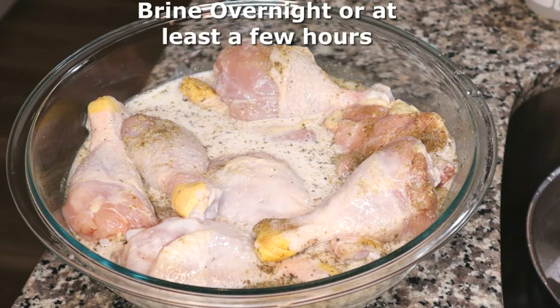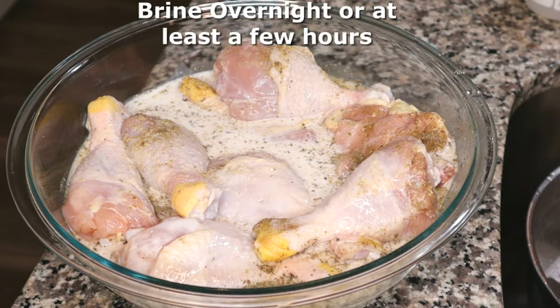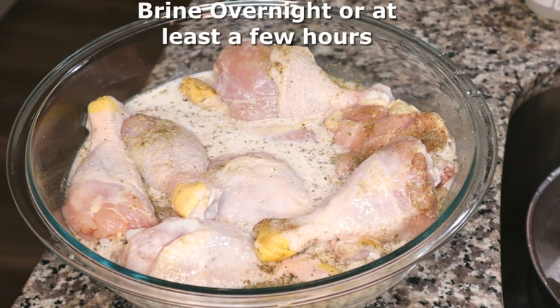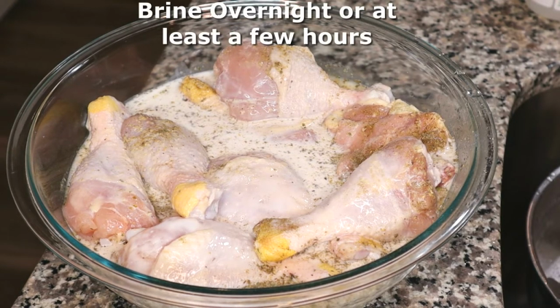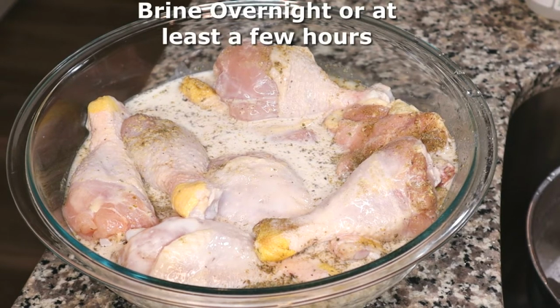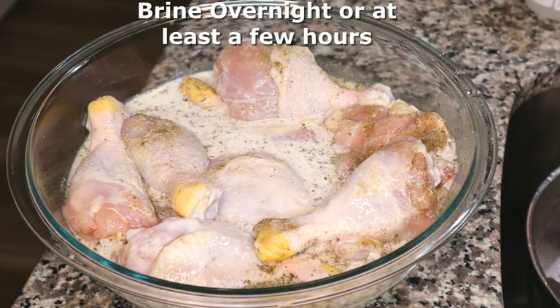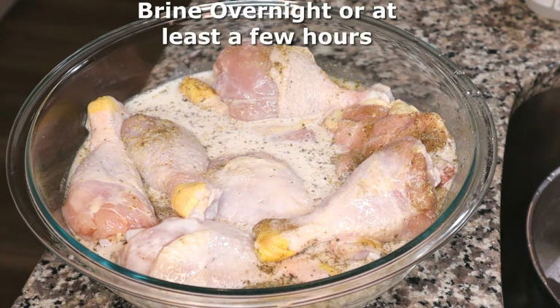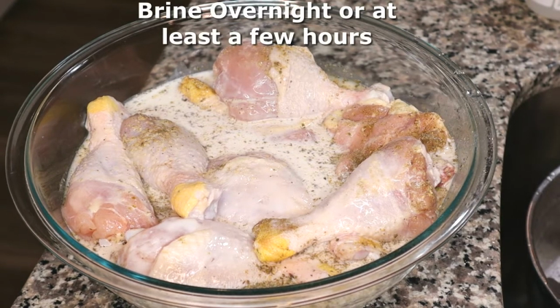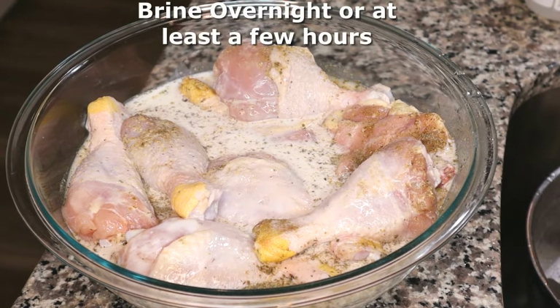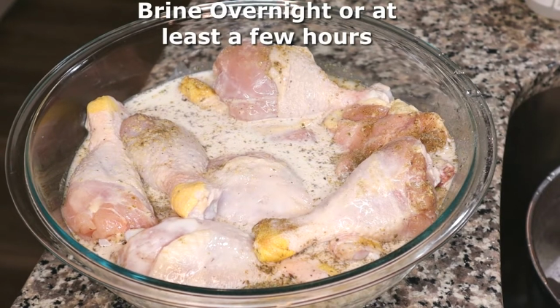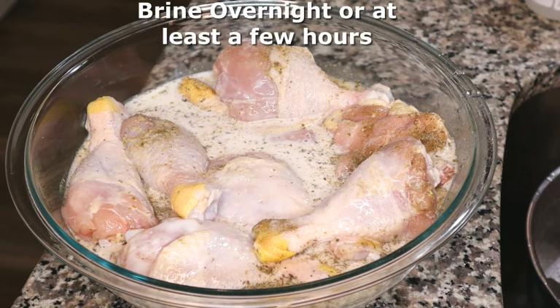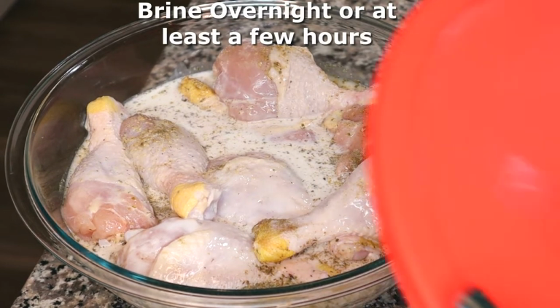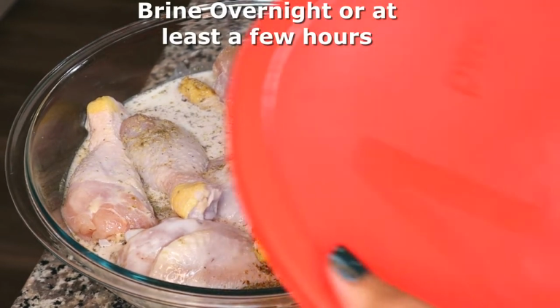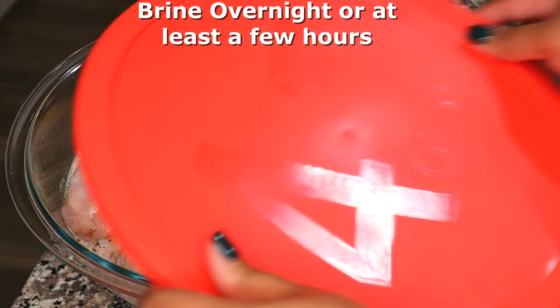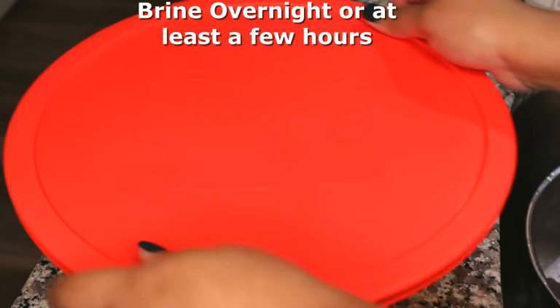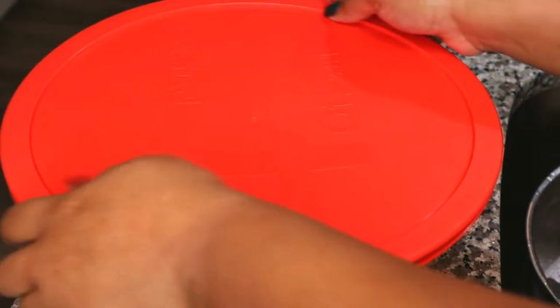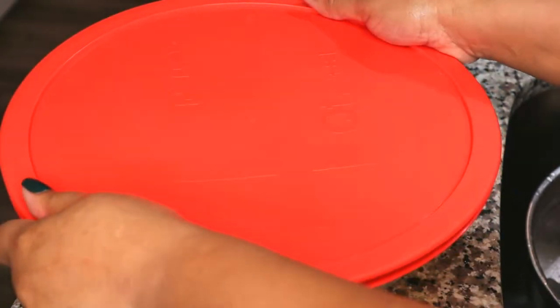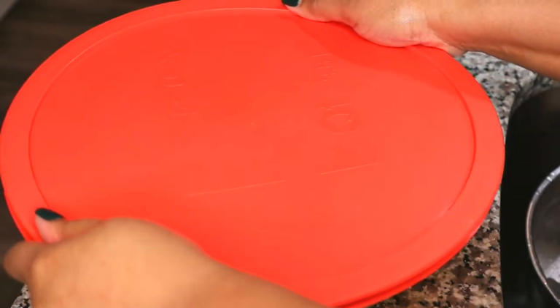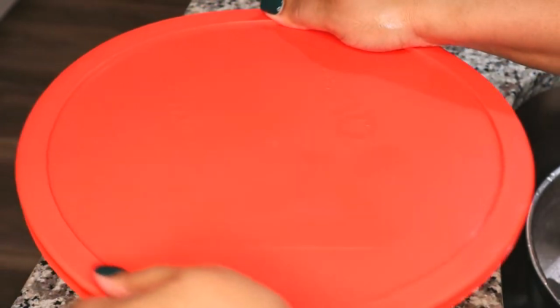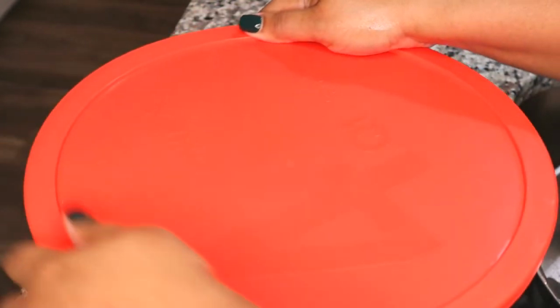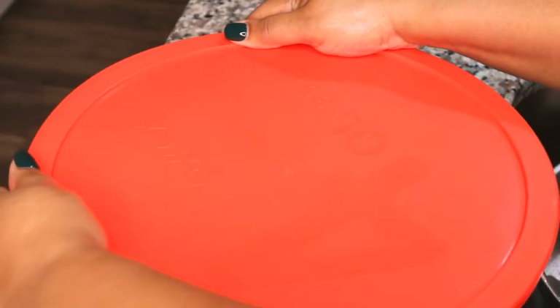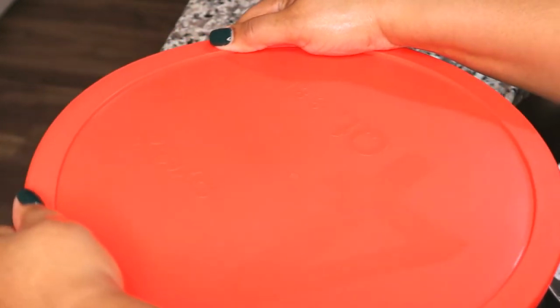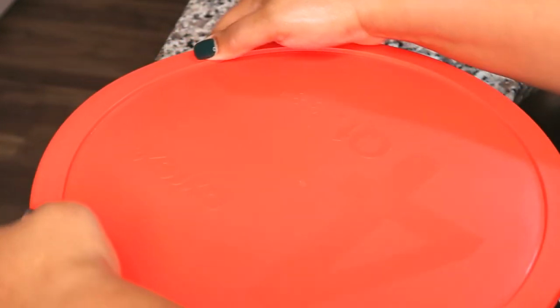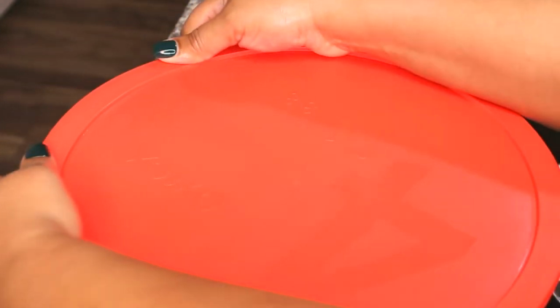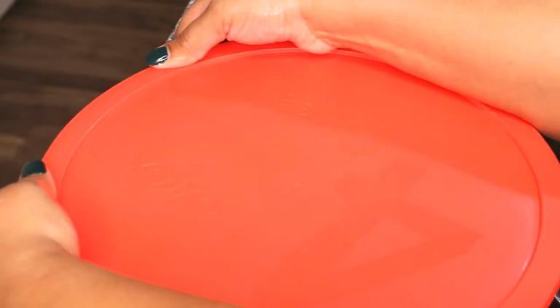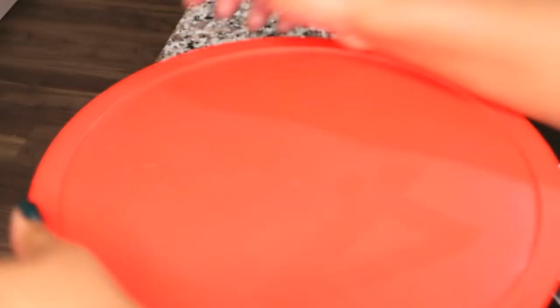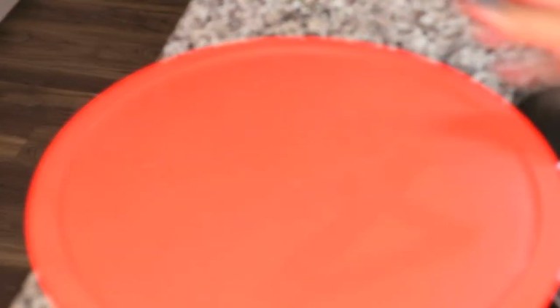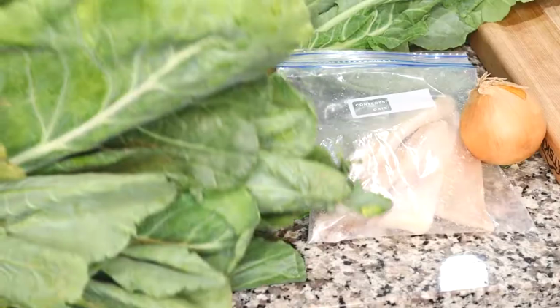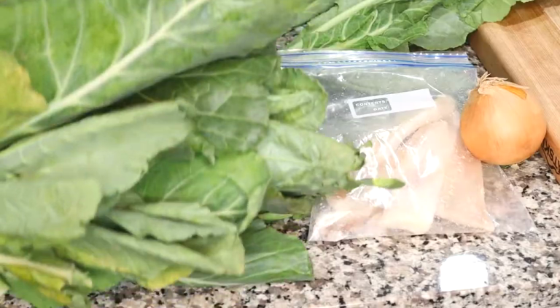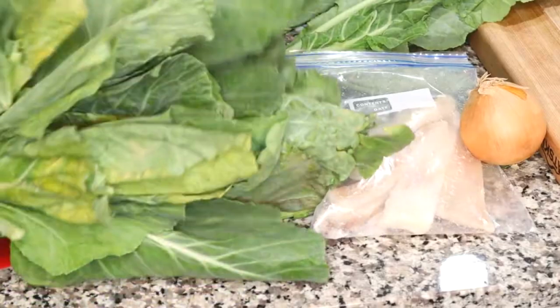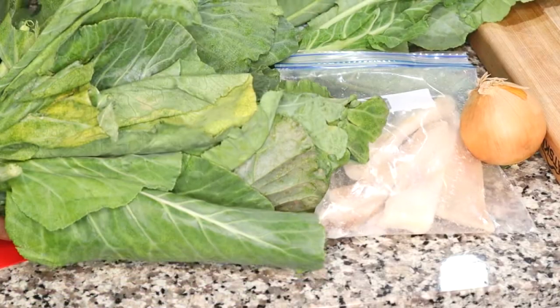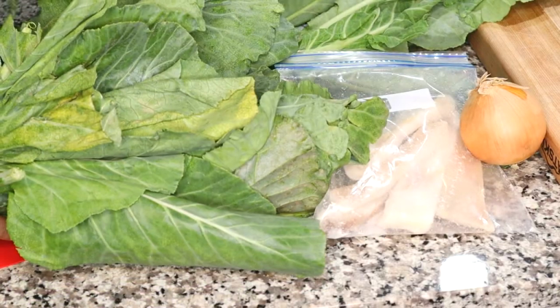I love this Pyrex bowl — it's actually a set of bowls that come in one set; this is the four quart. I have a link to this as well, and I love these plastic tops.